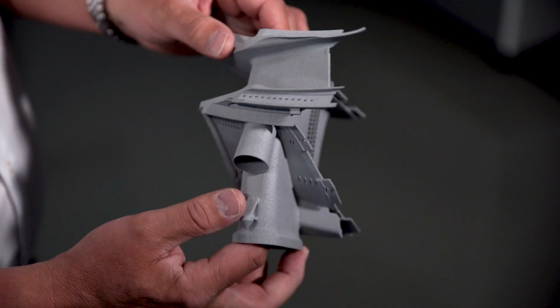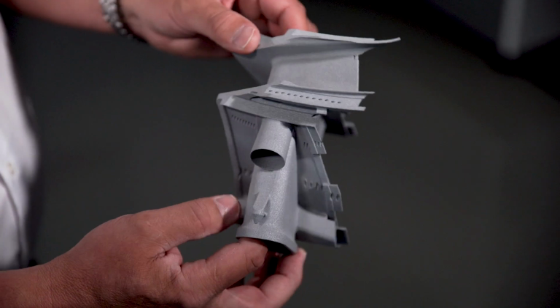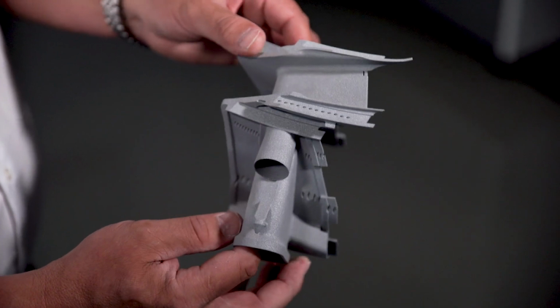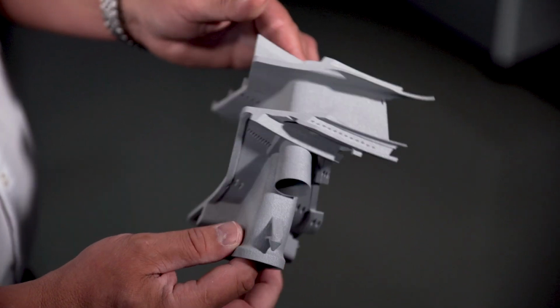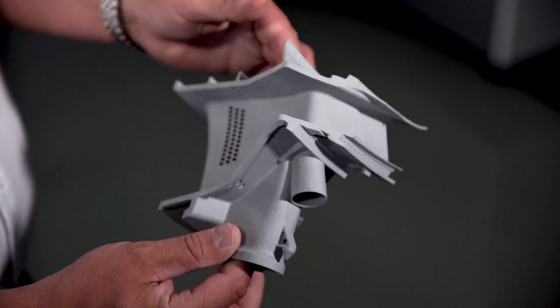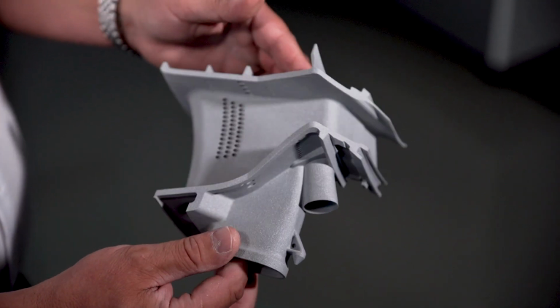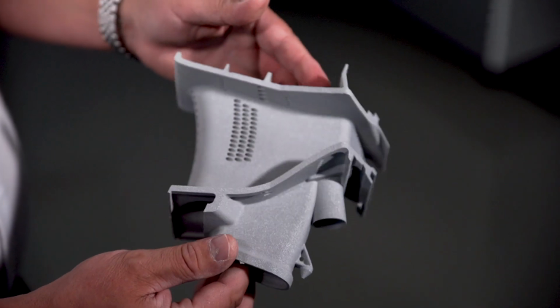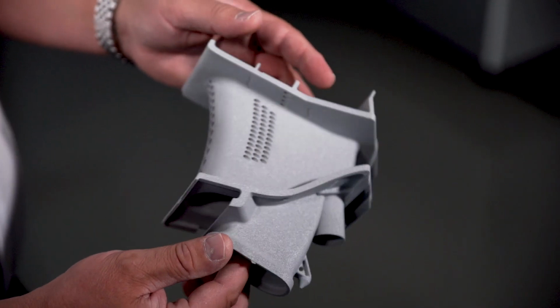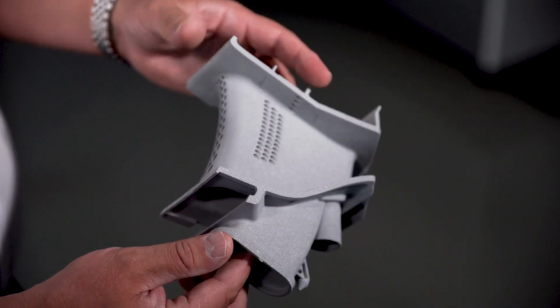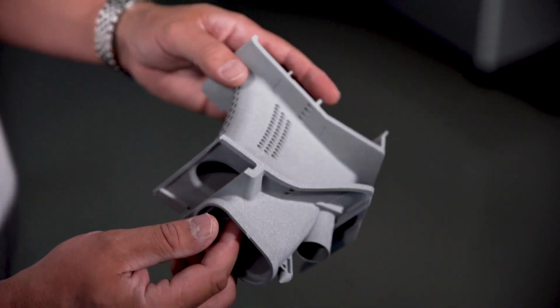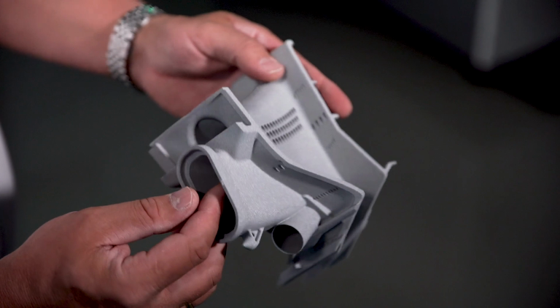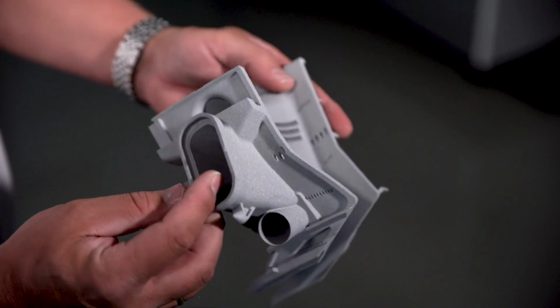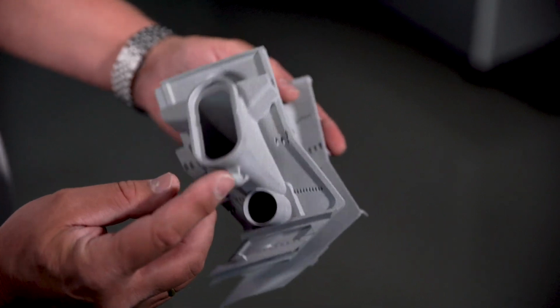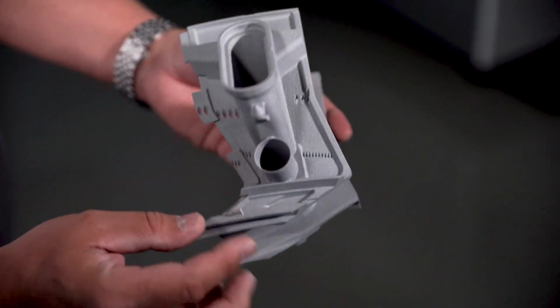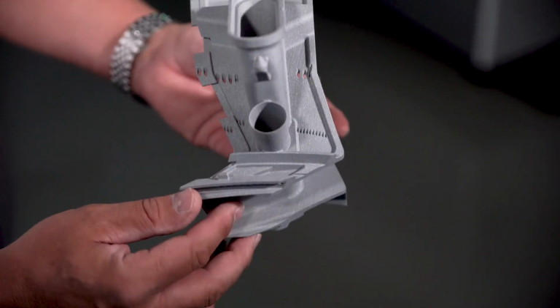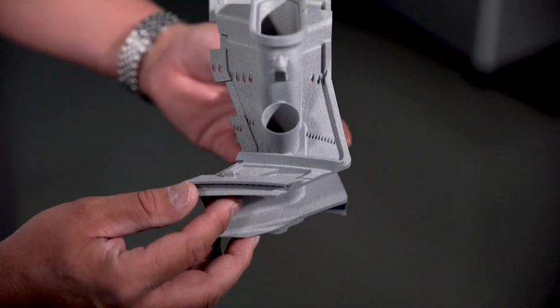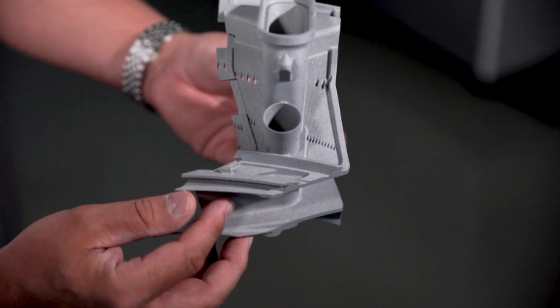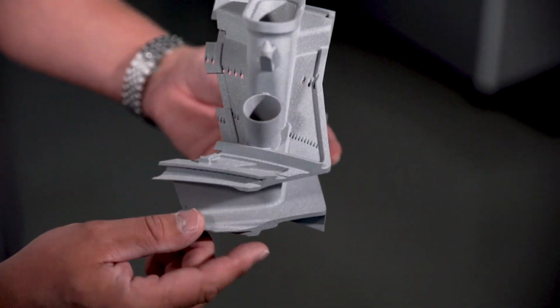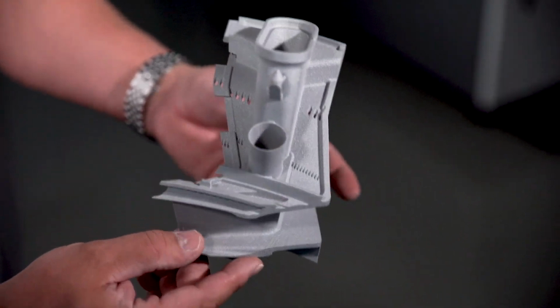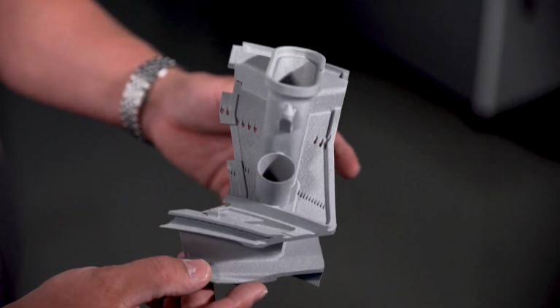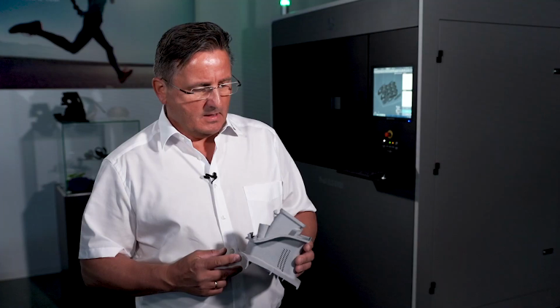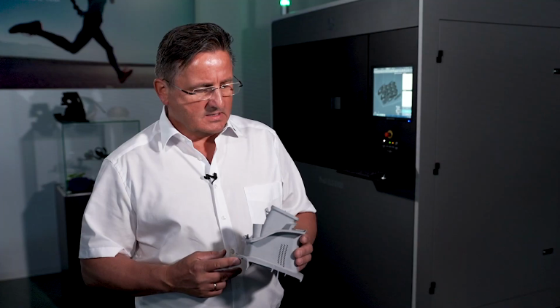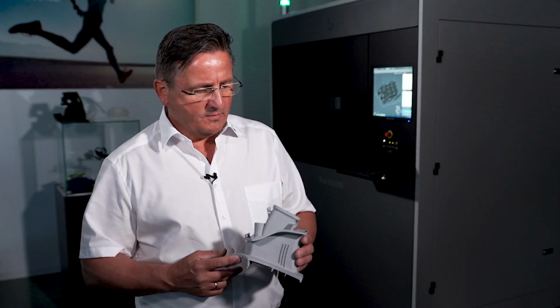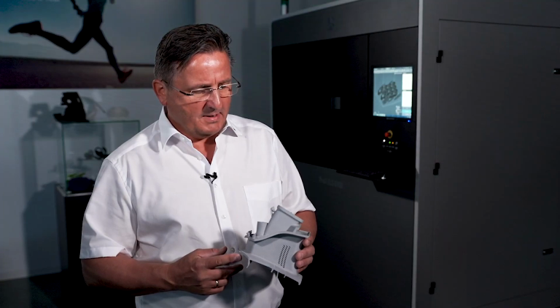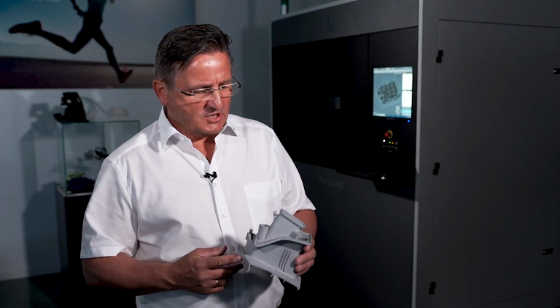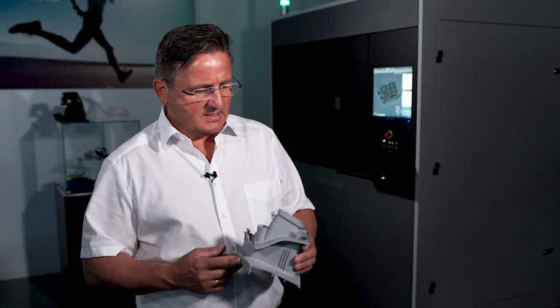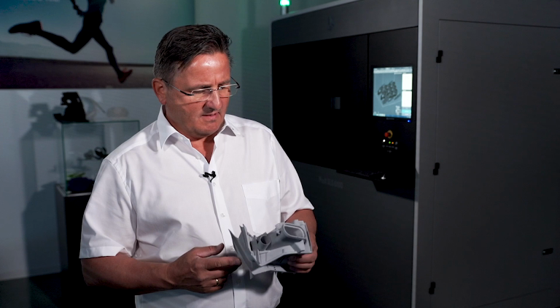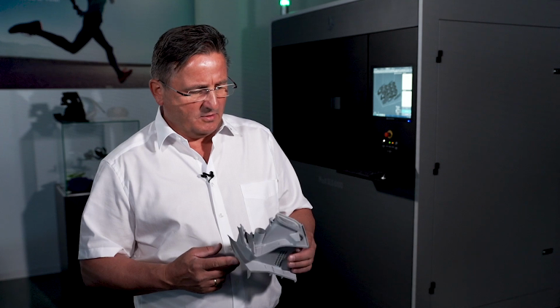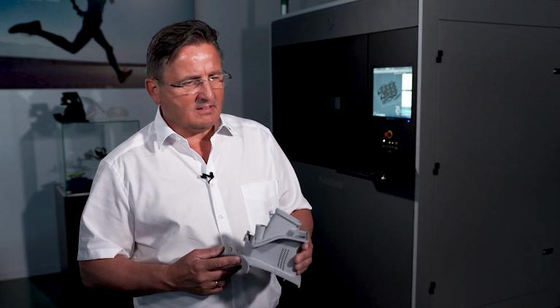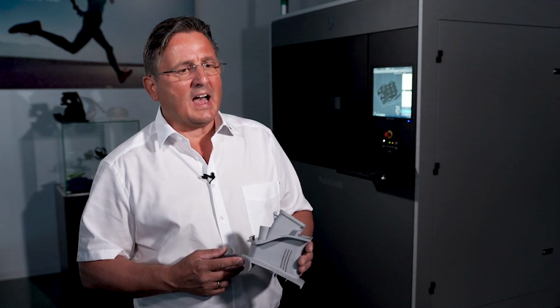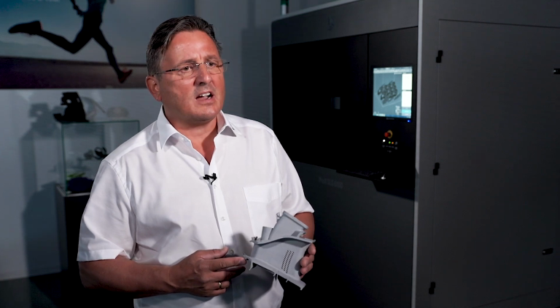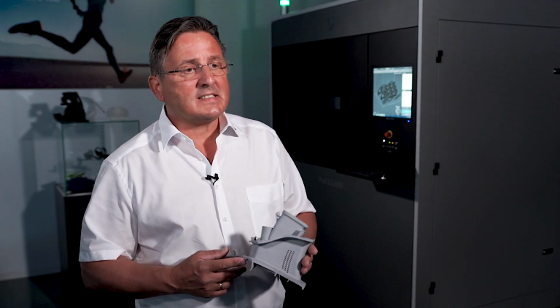DuraForm AF Plus is a composite made of reinforced fiber material. It's good for applications where you need high accuracy.